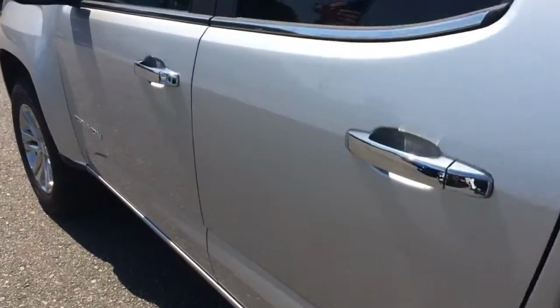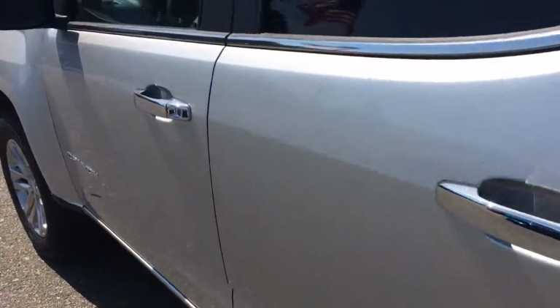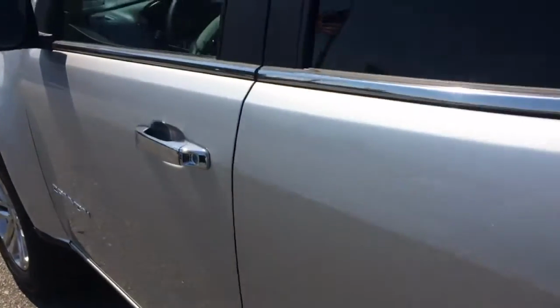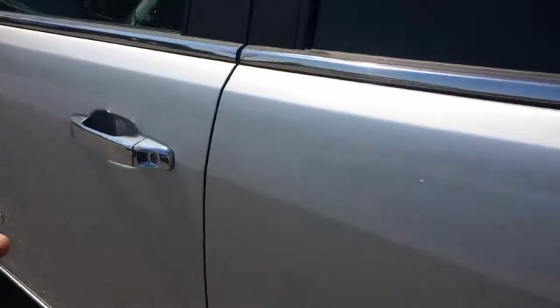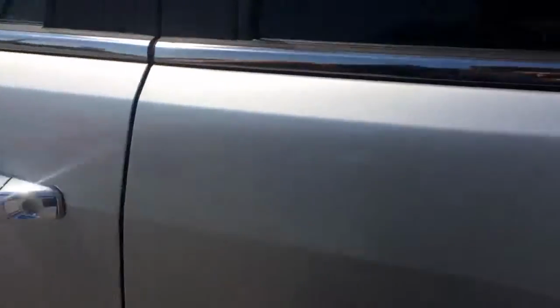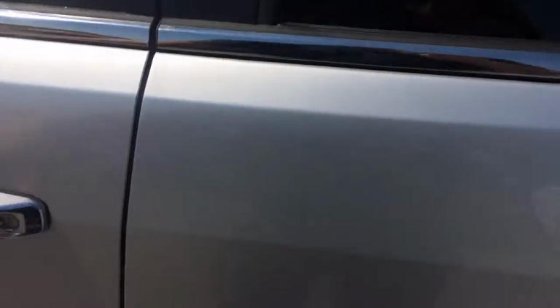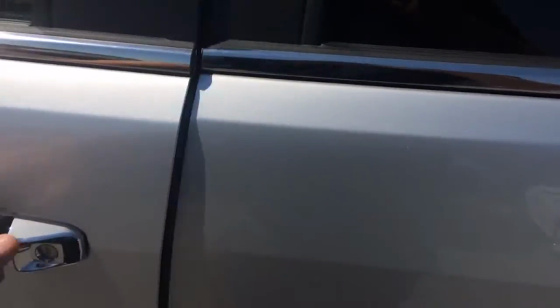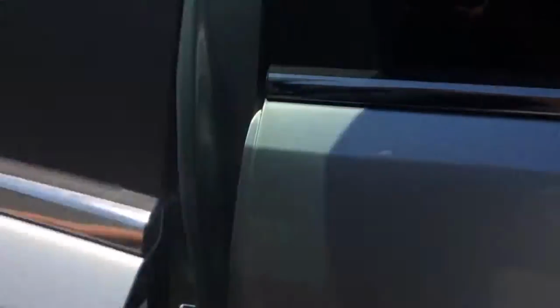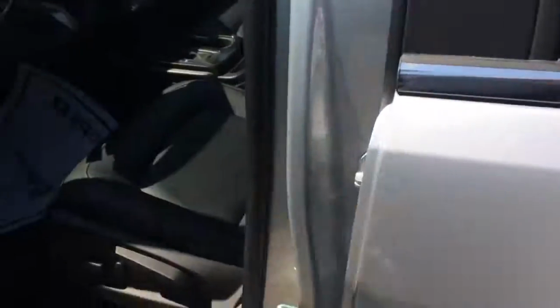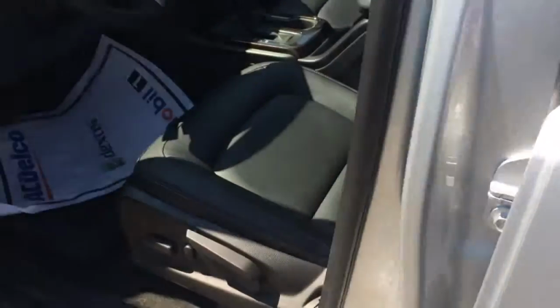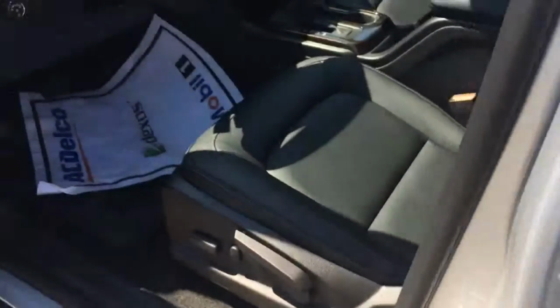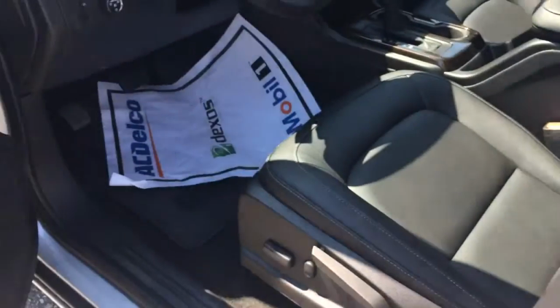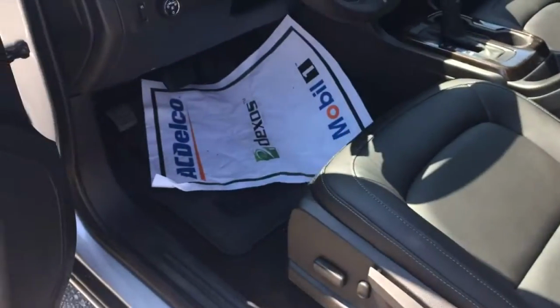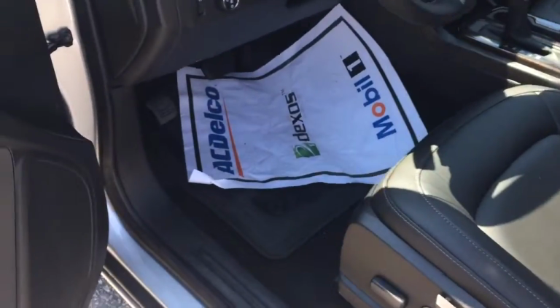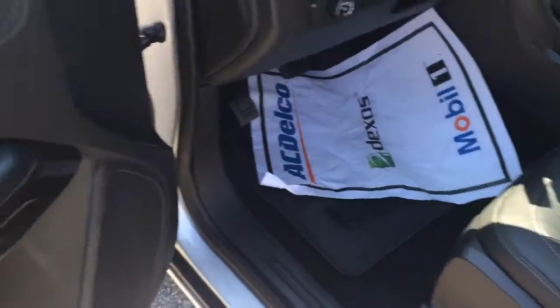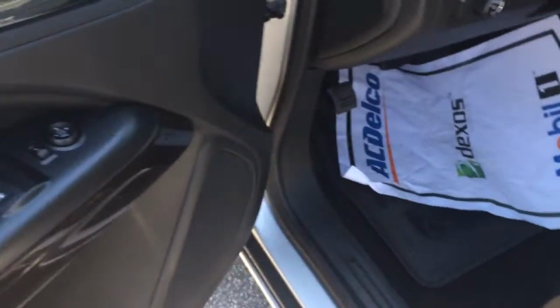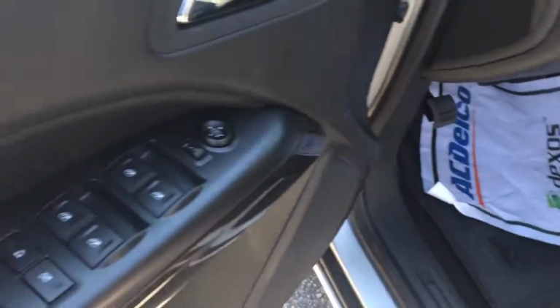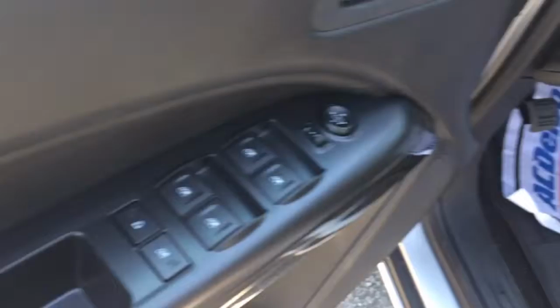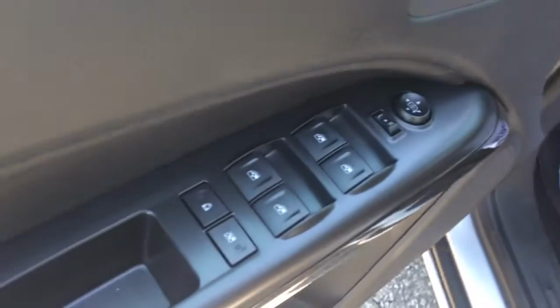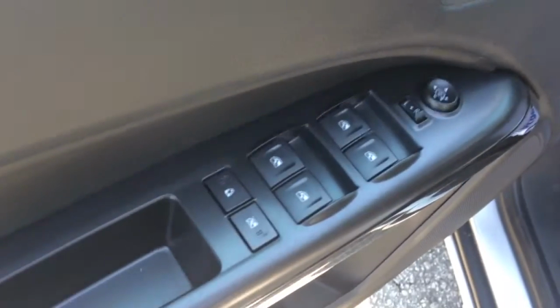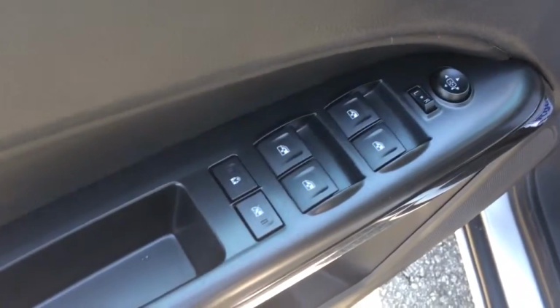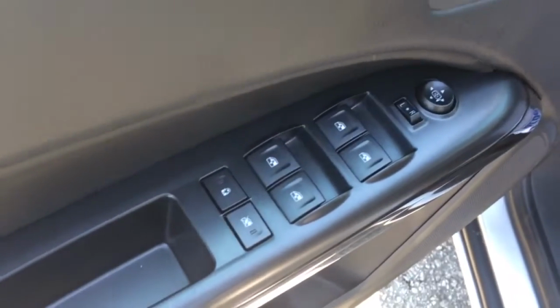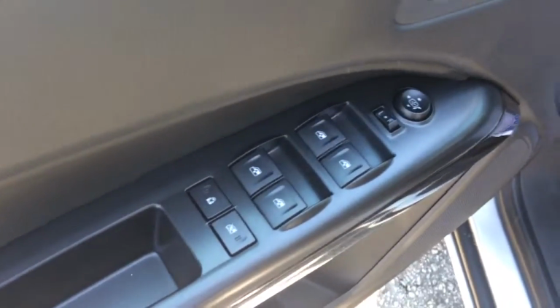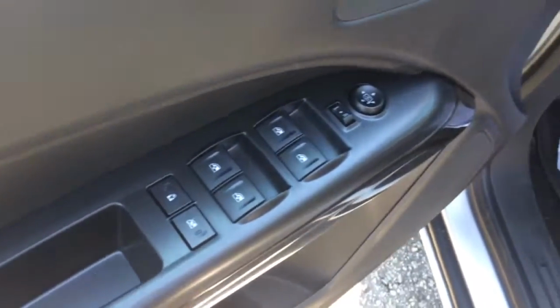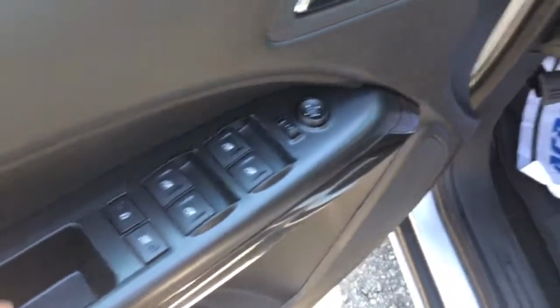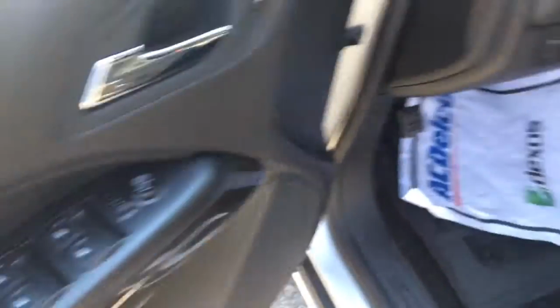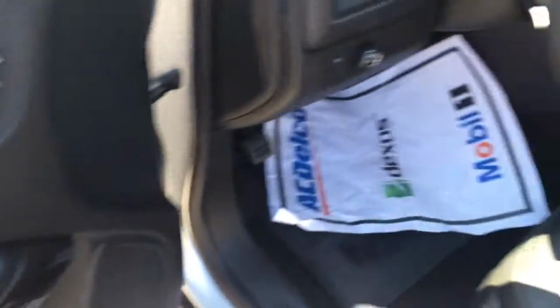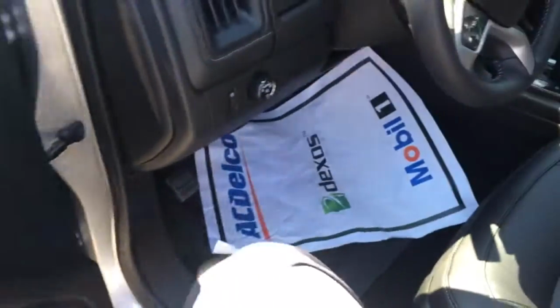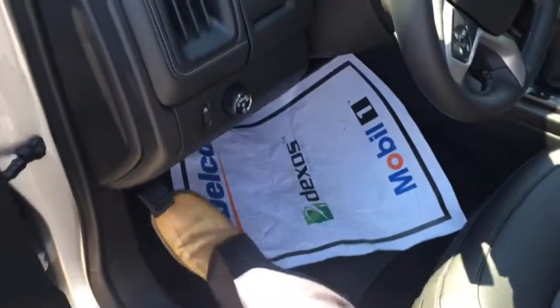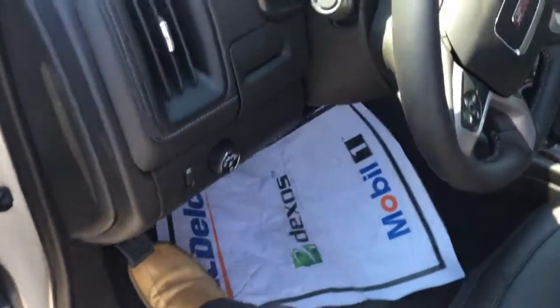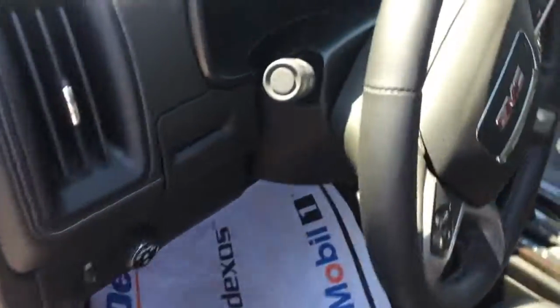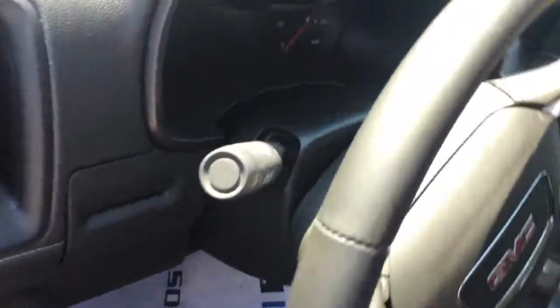Cruise around here to the front — you can see your power driver's seat, power windows and door locks, side view mirror also.